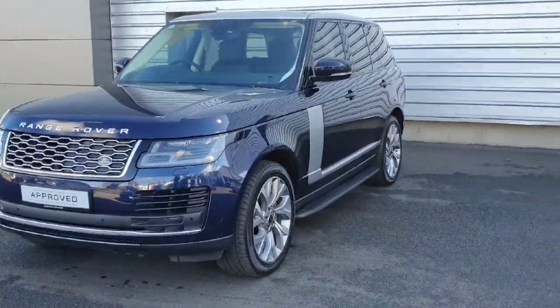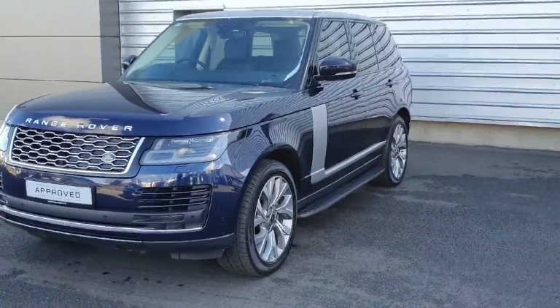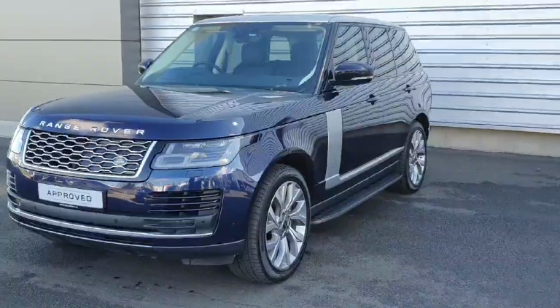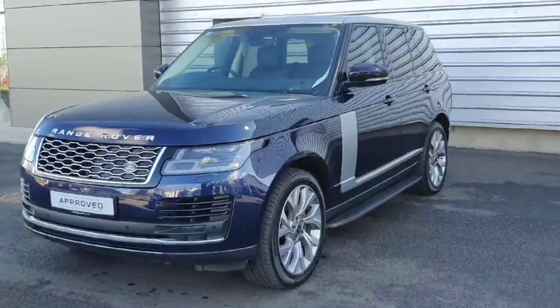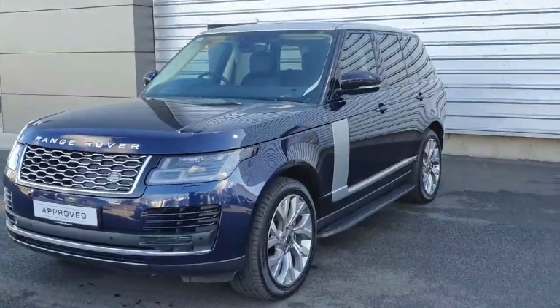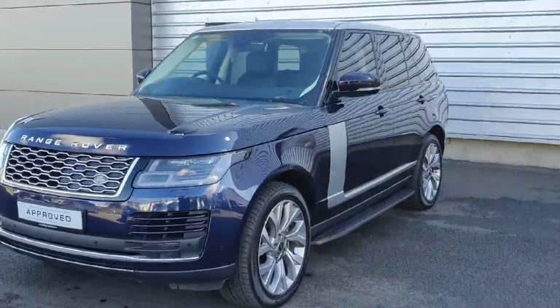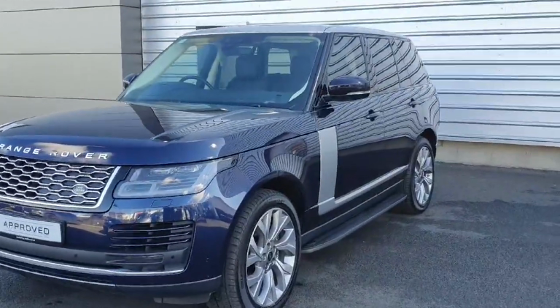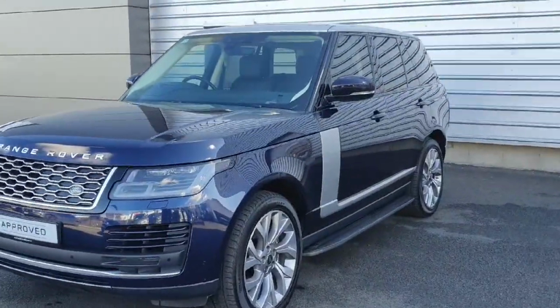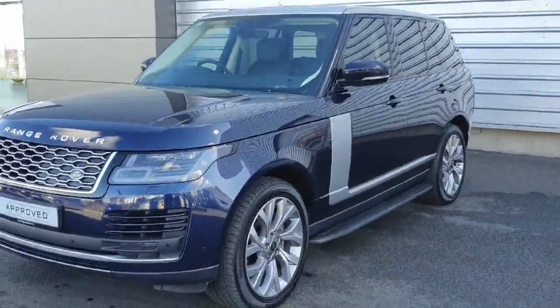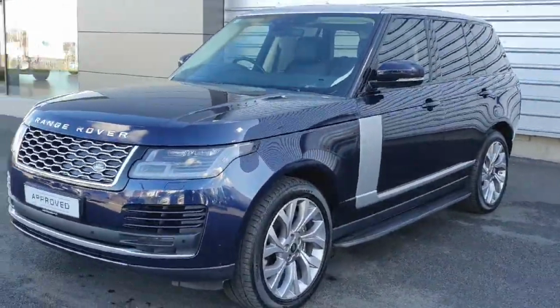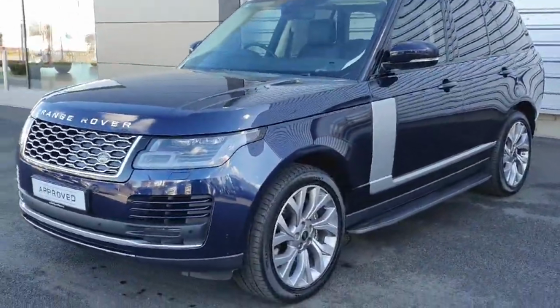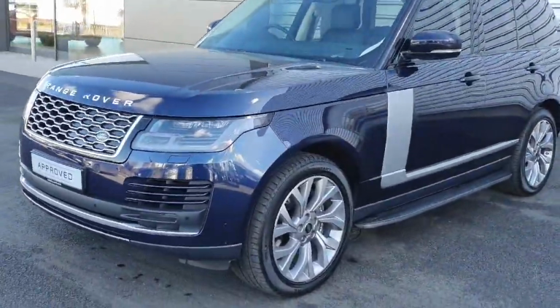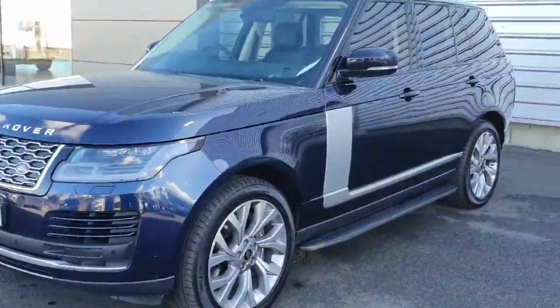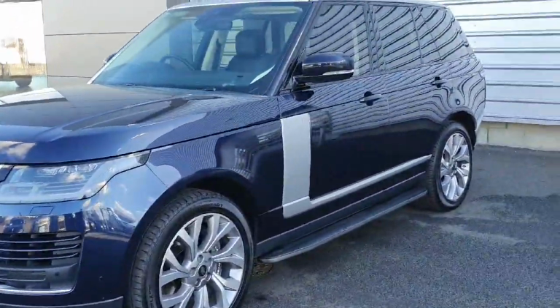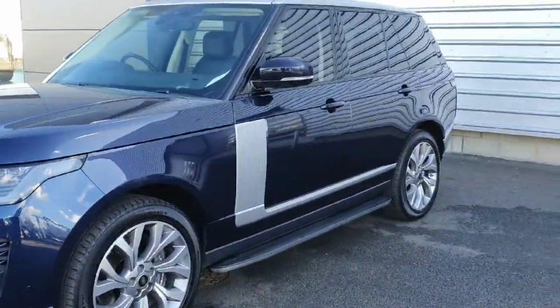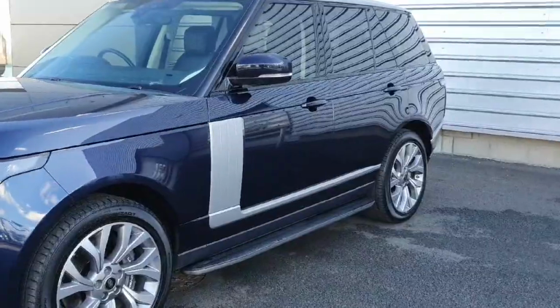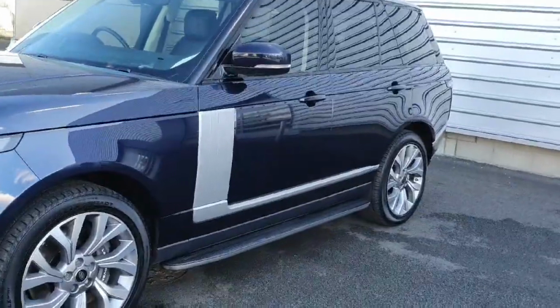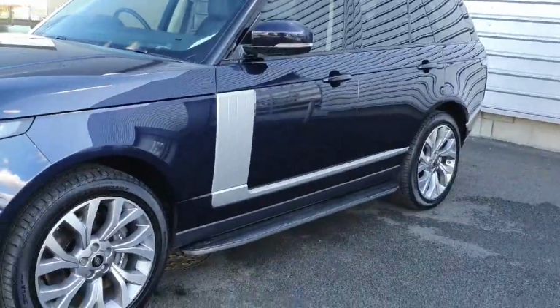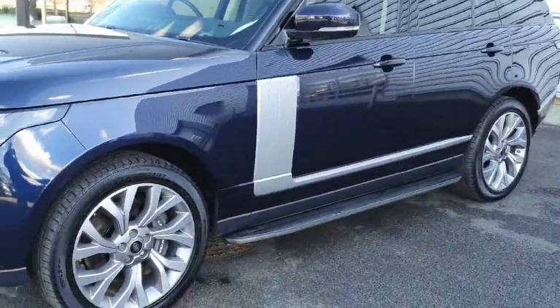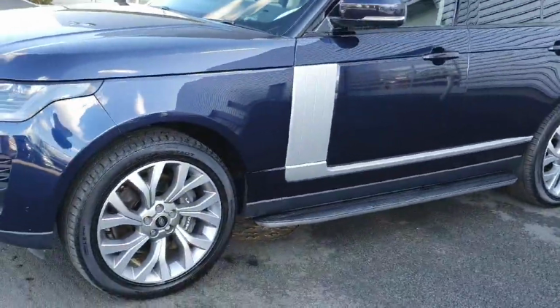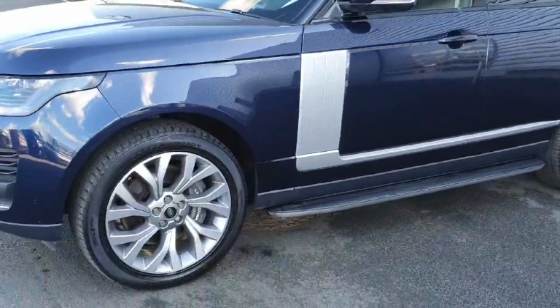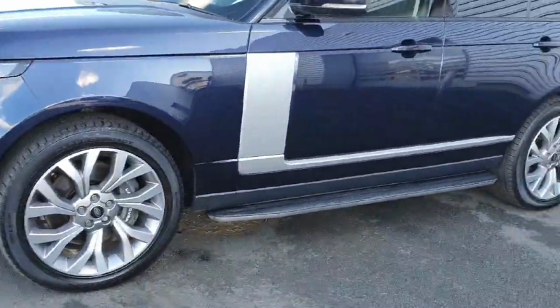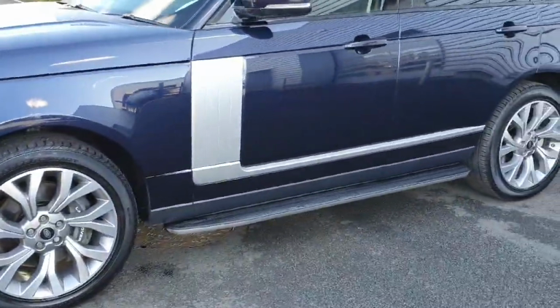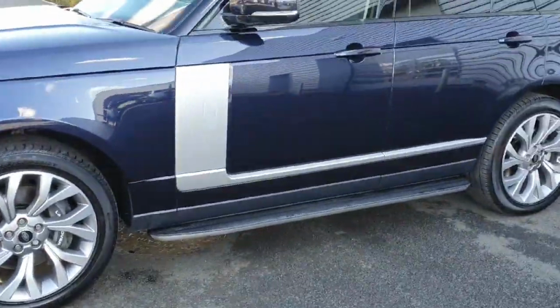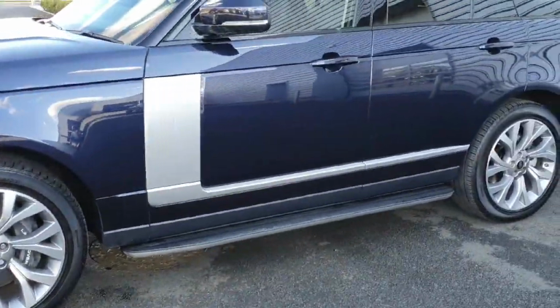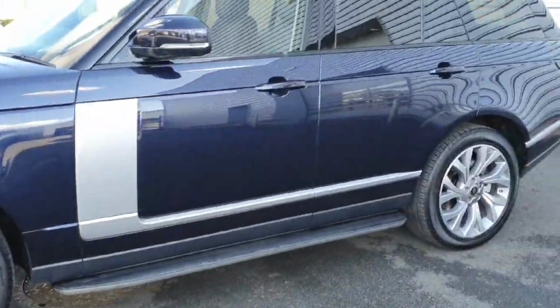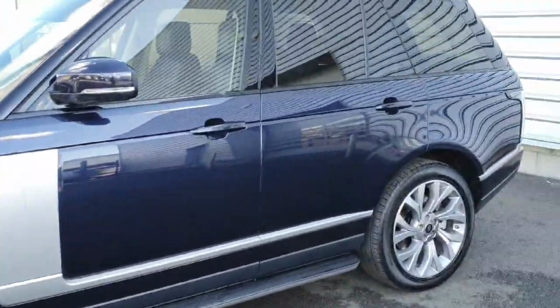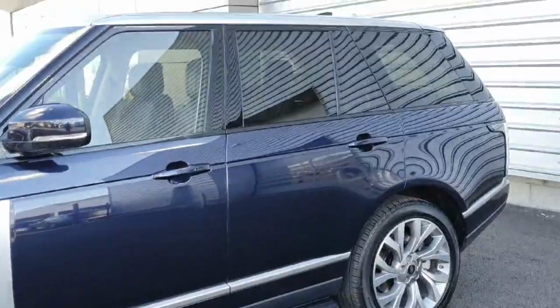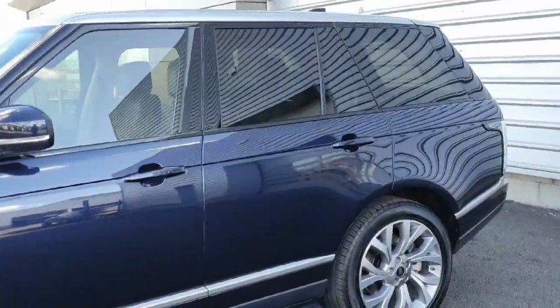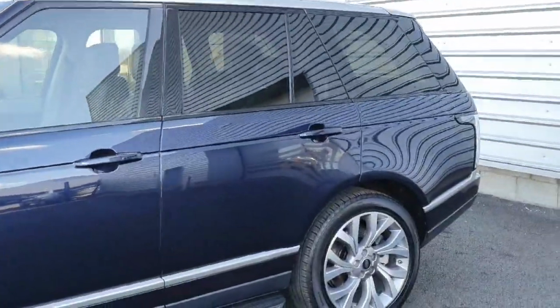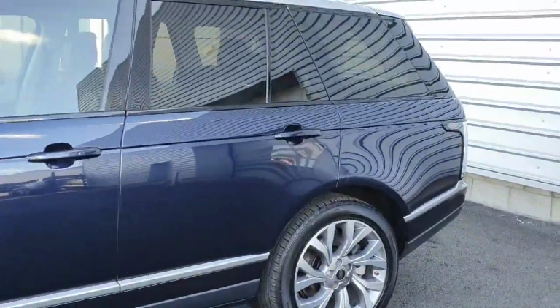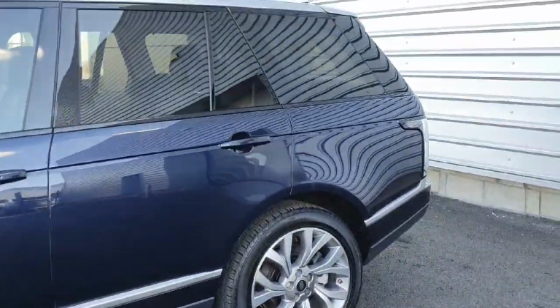Some of the features on this one include the LED headlights, front and rear parking sensors with reverse camera, 21-inch silver alloys, side step, rear privacy glass, and keyless entry.